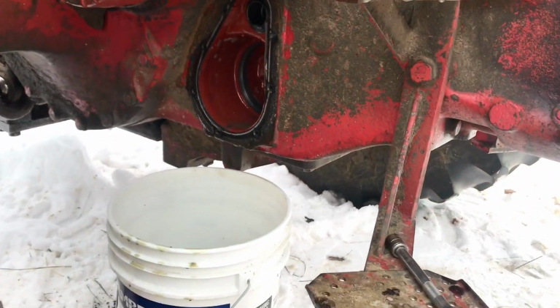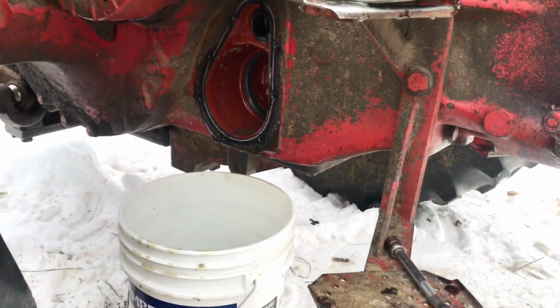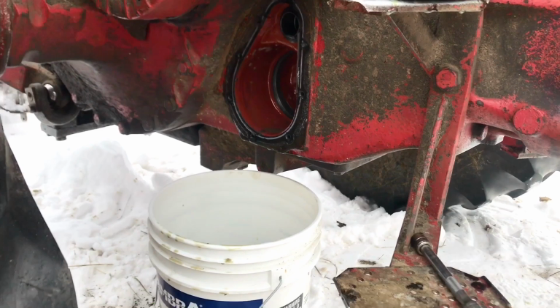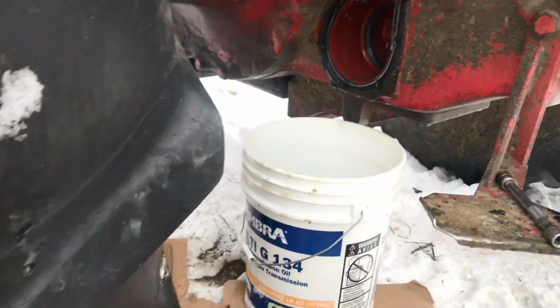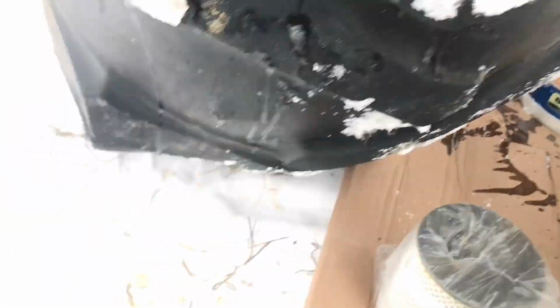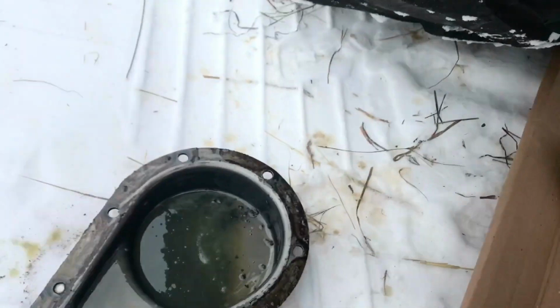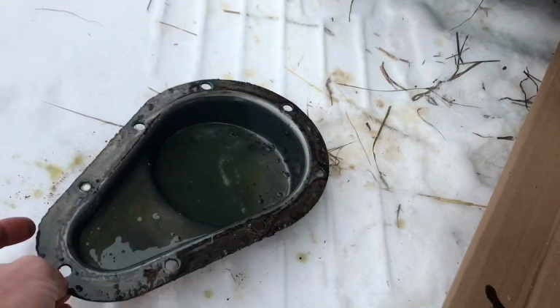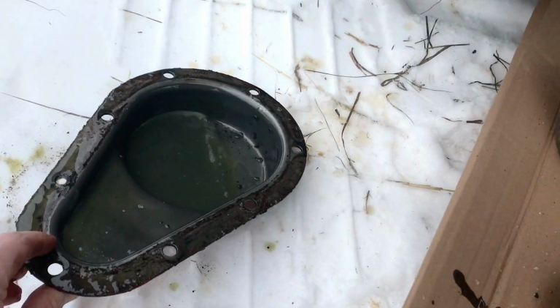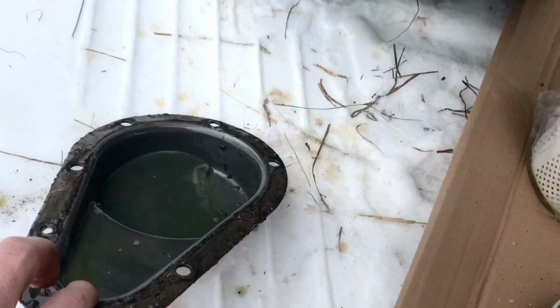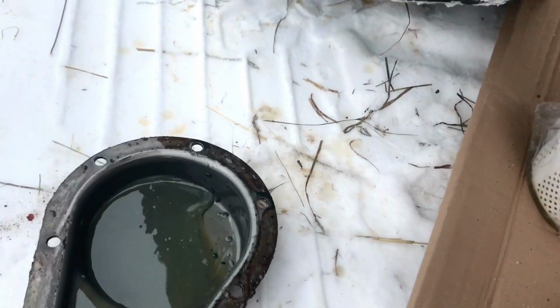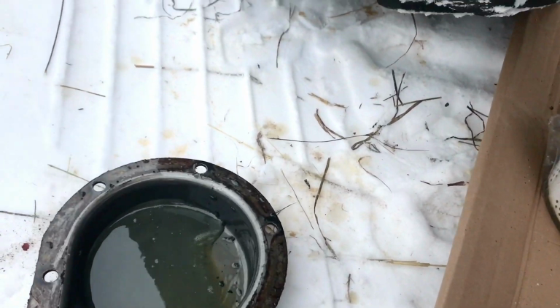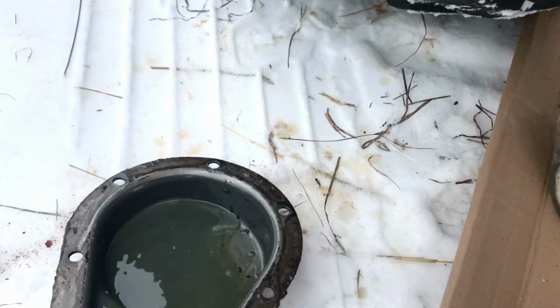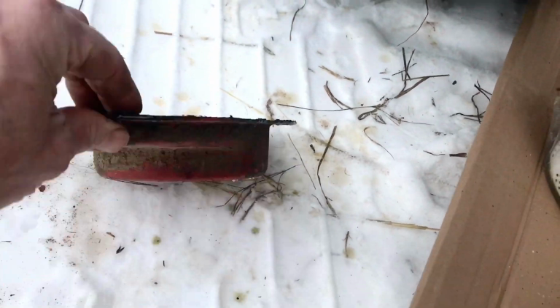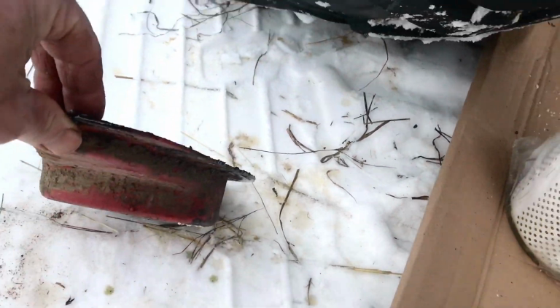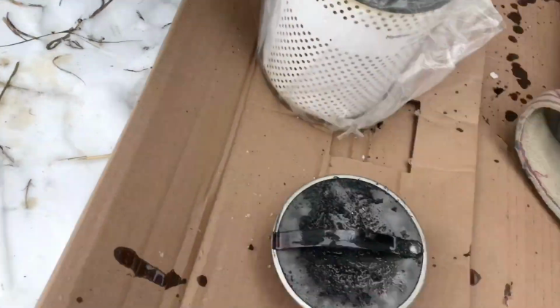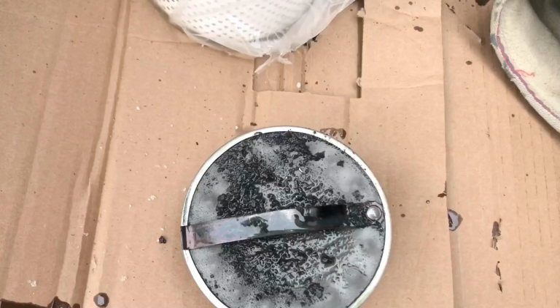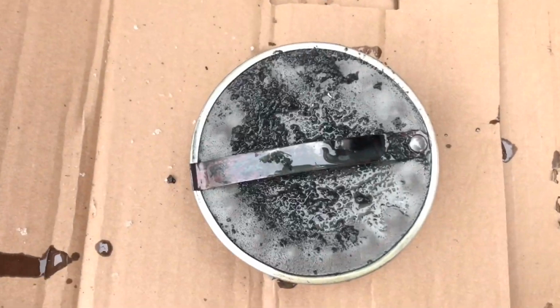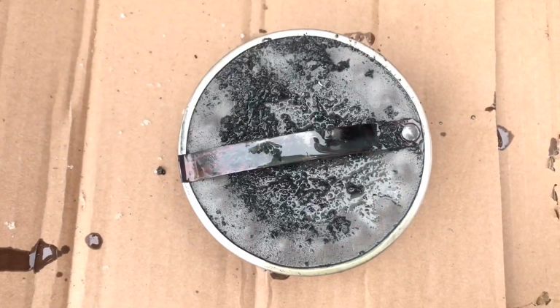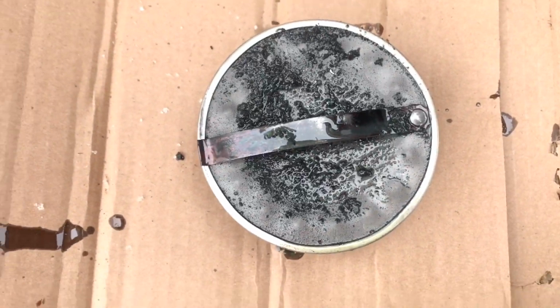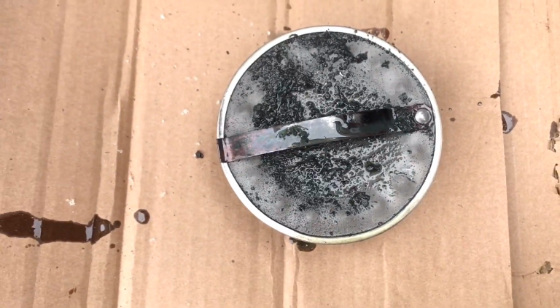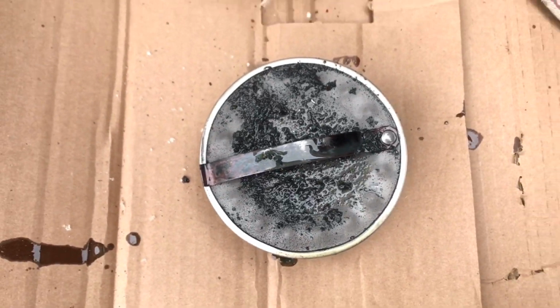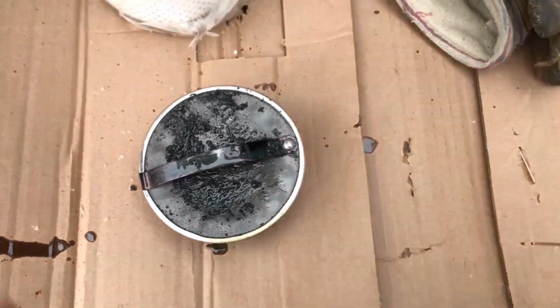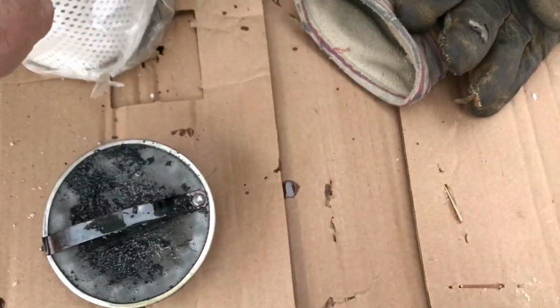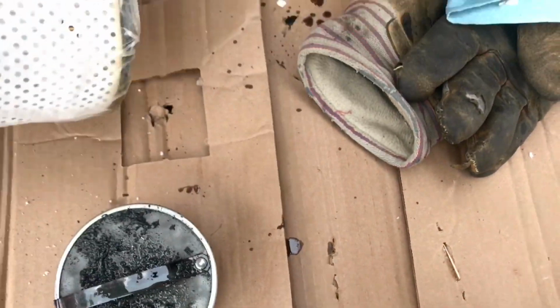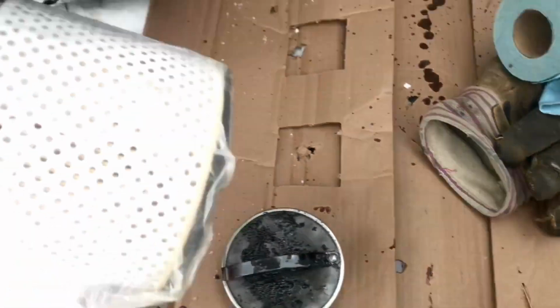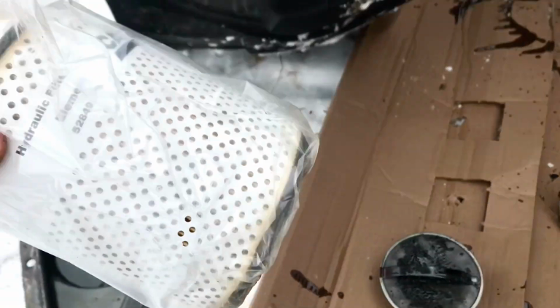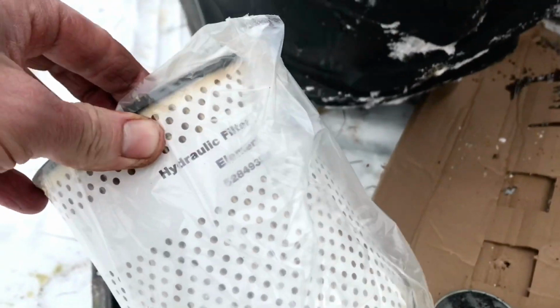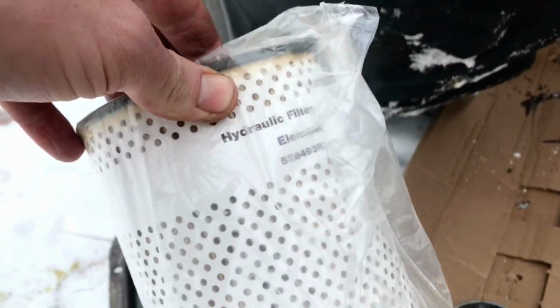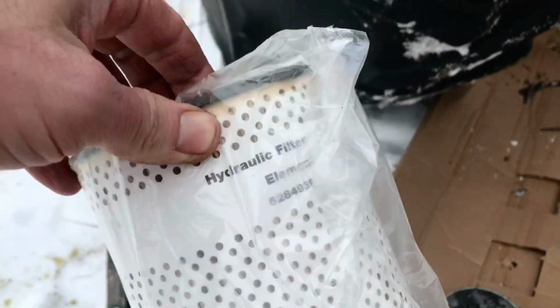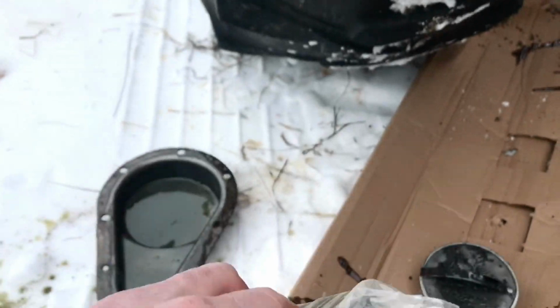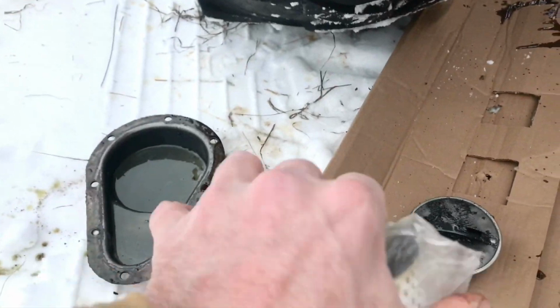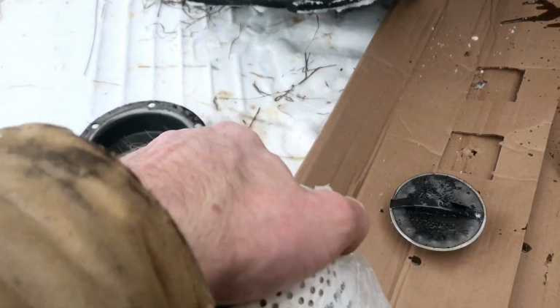We pulled the cover off and here's what it looked like. There's some trash in there and there's definitely some trash on the screen, so I'm thinking that it was probably a filter that we needed.